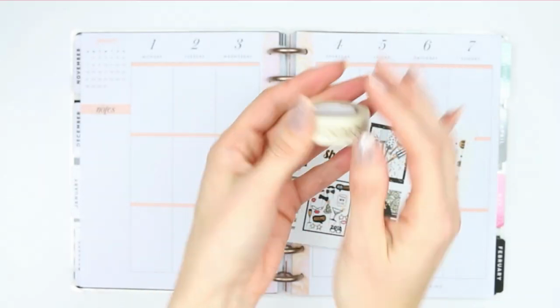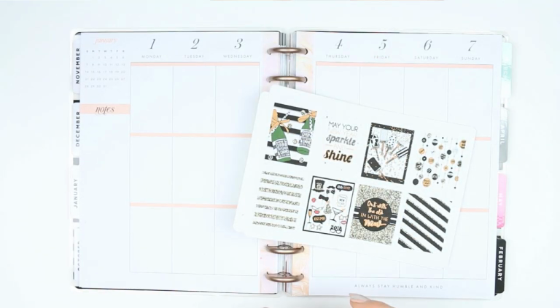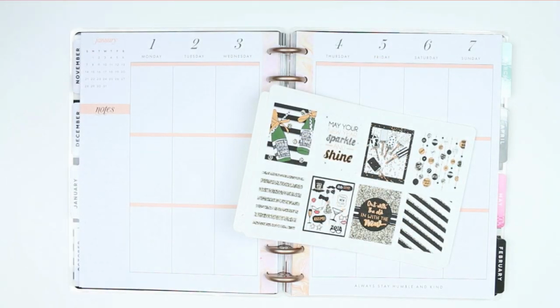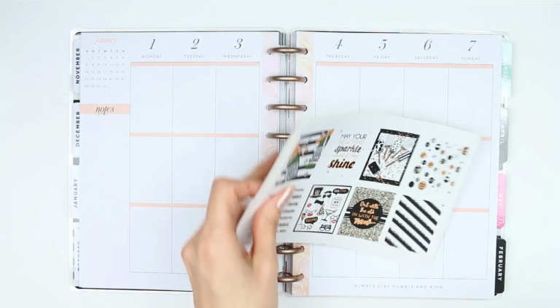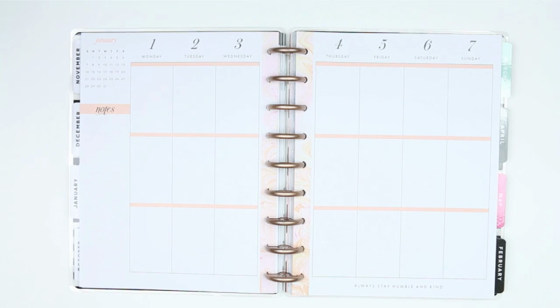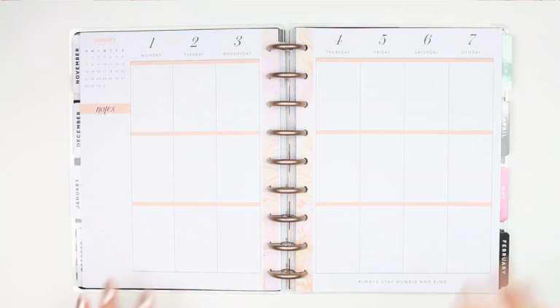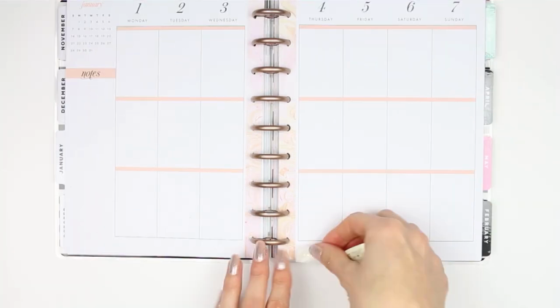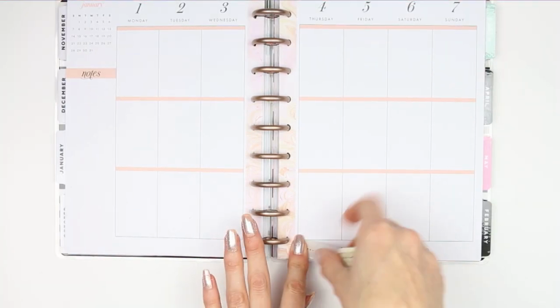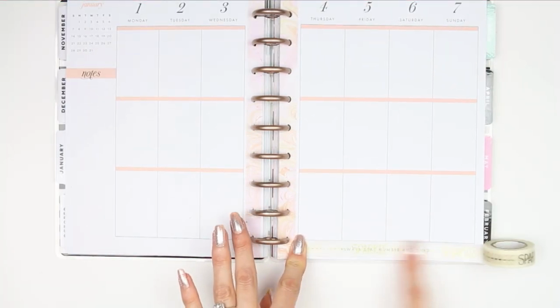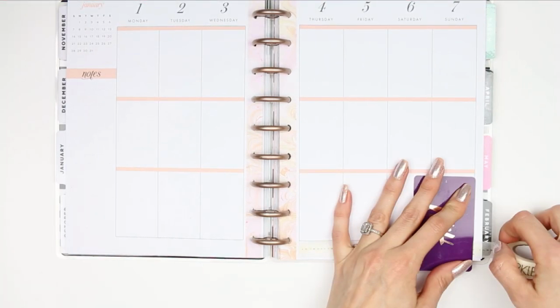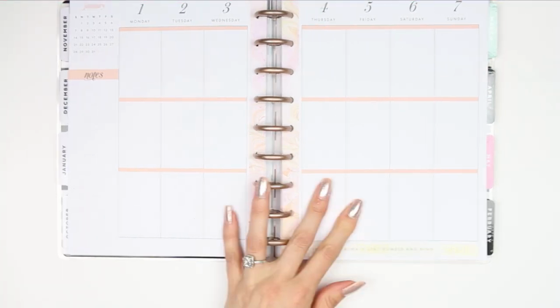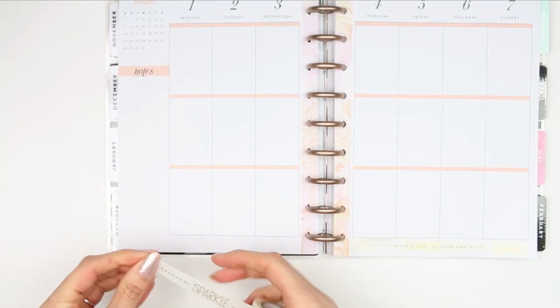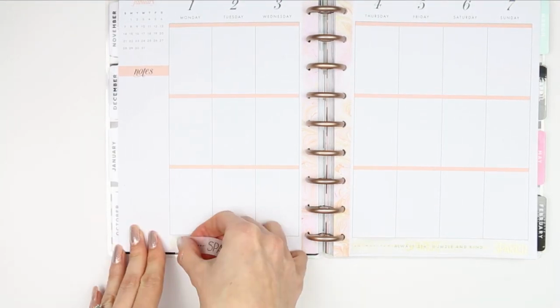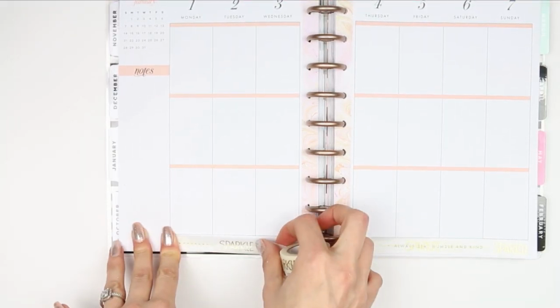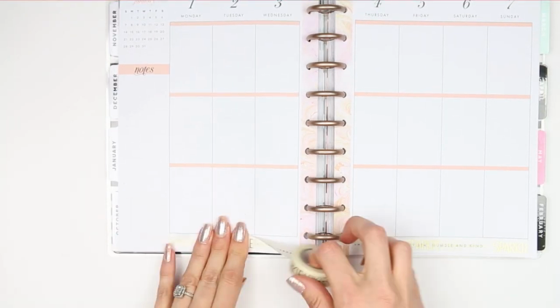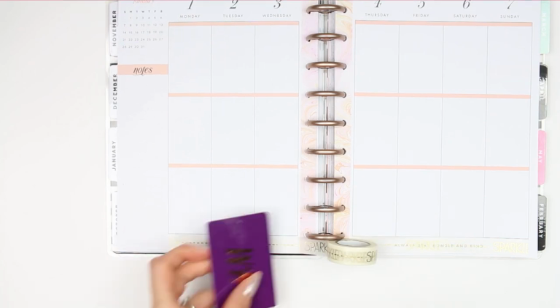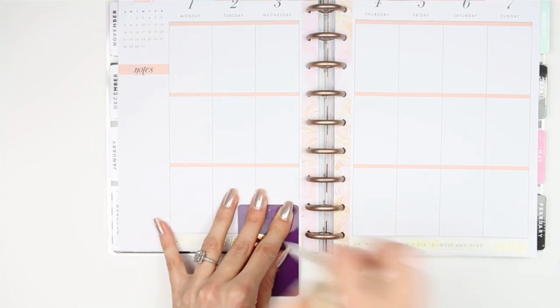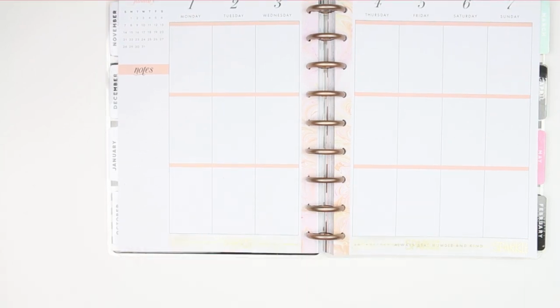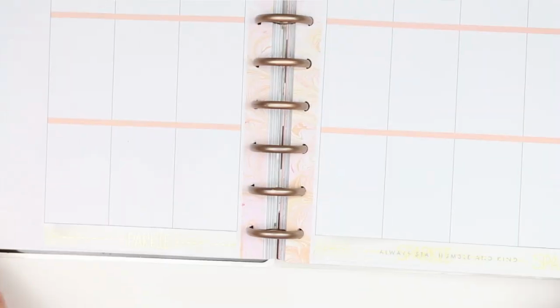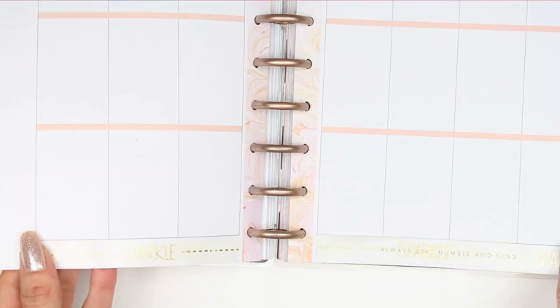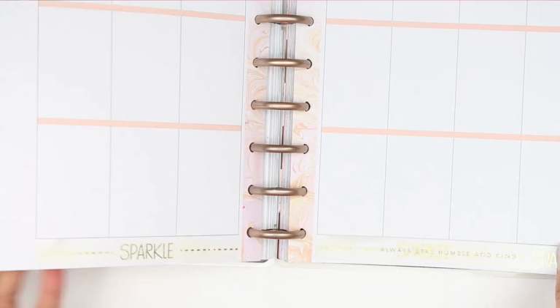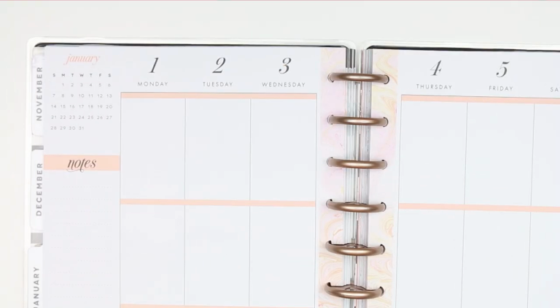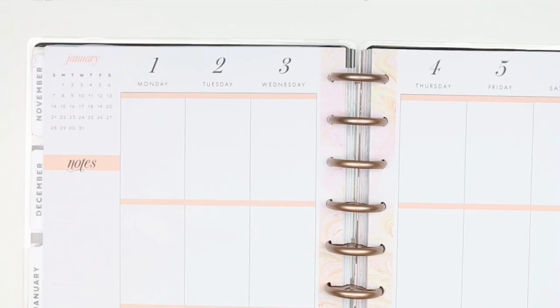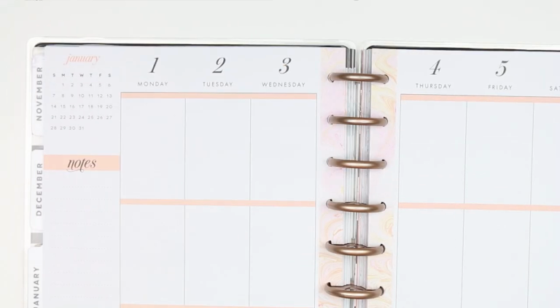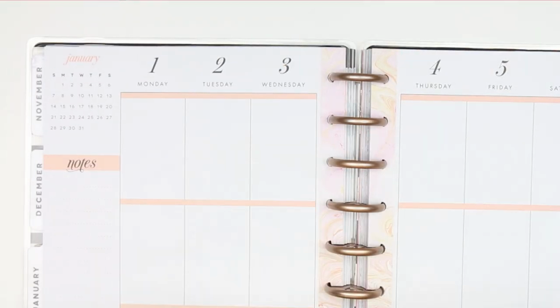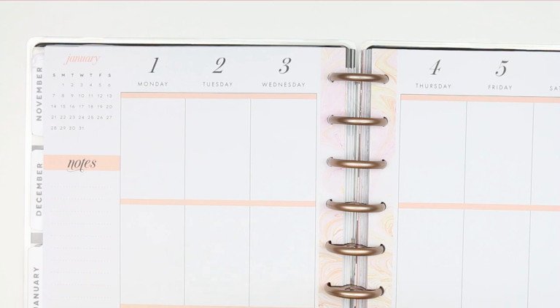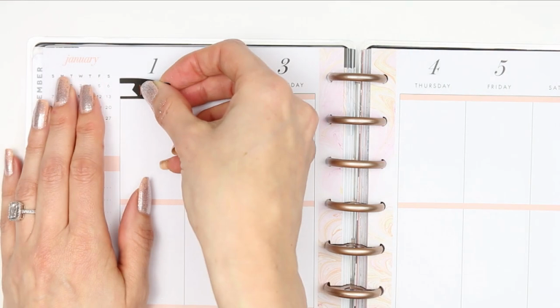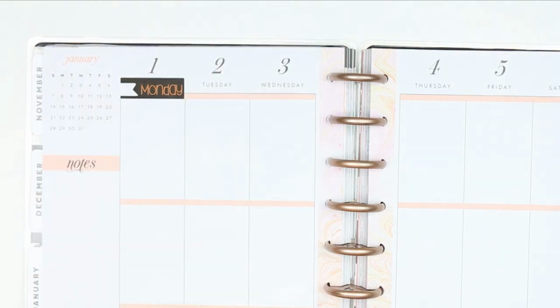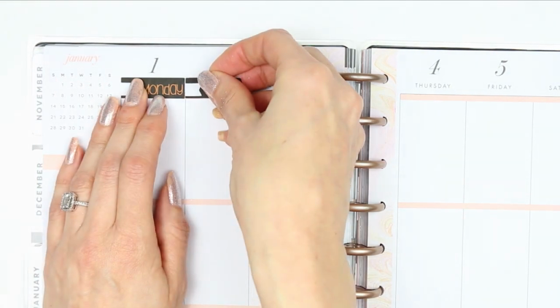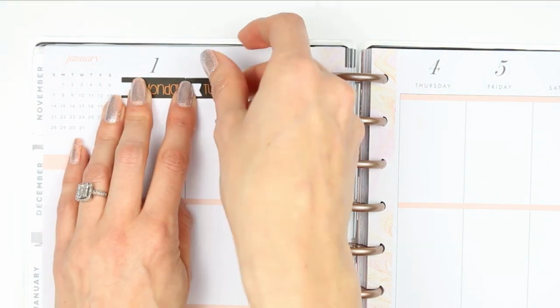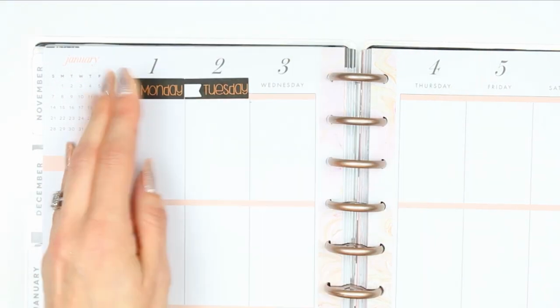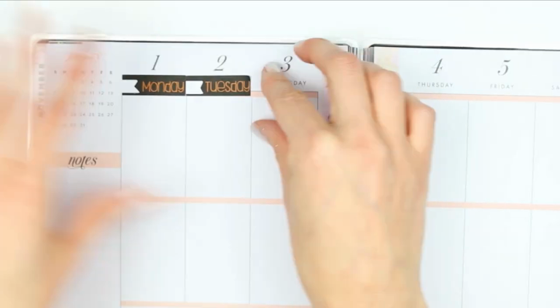I've pulled in this washi here which says 'sparkle' in gold foiled writing. I'm going to put the washi along the bottom, and I'm not going to use the washi from the kit at the top like I would normally do — I just thought I would try something a little bit different. And I'm just going to use the date covers from the kit all the way along the top.